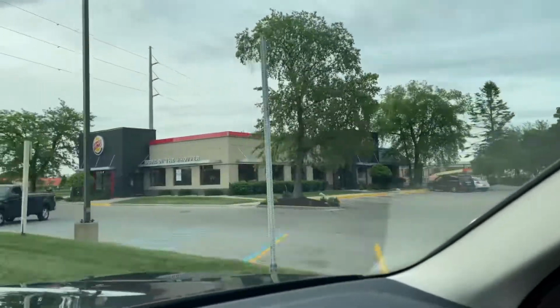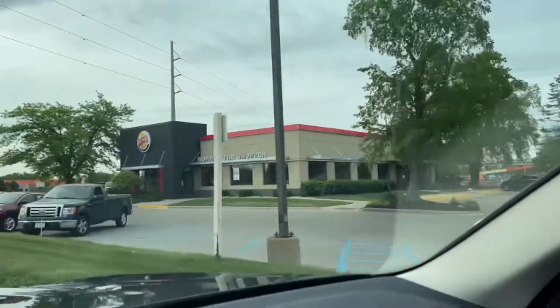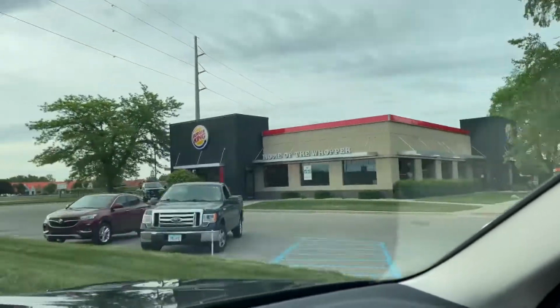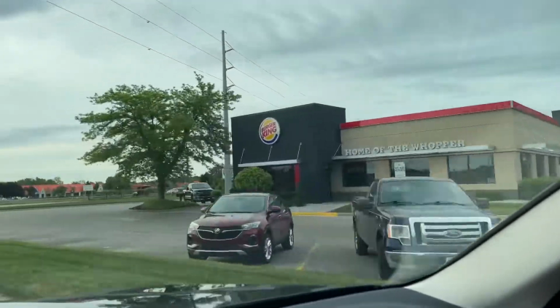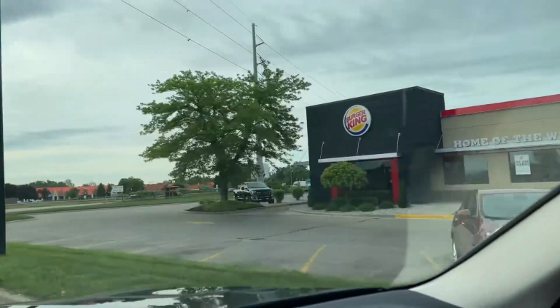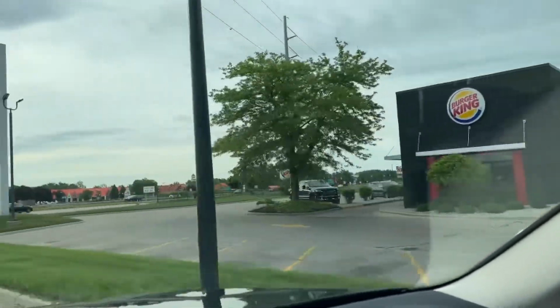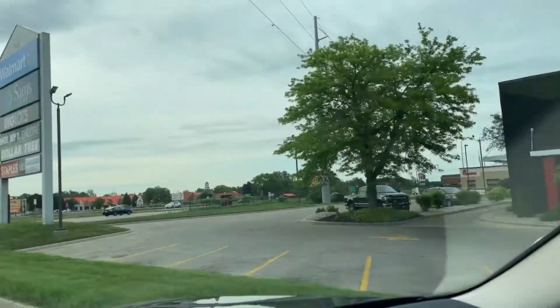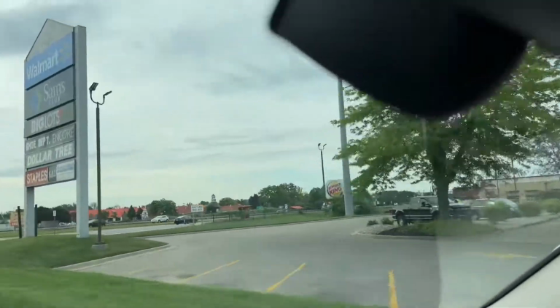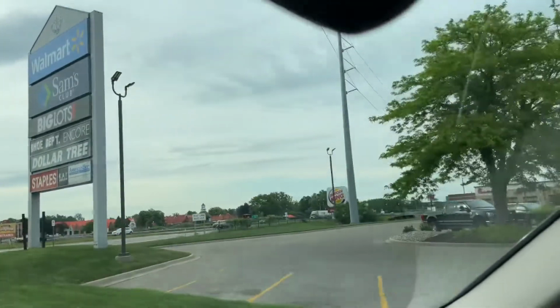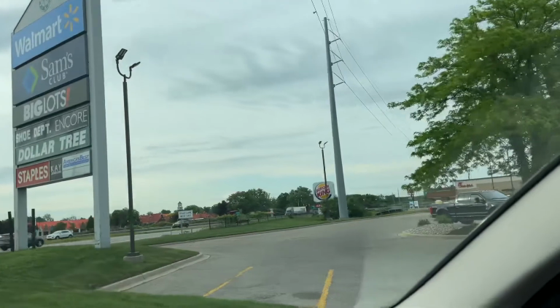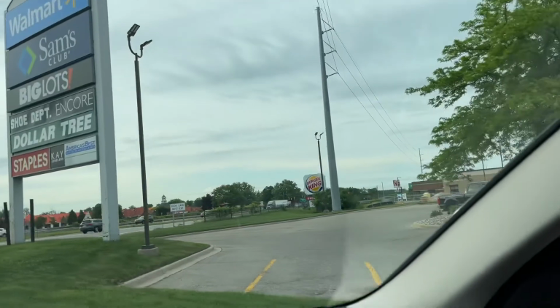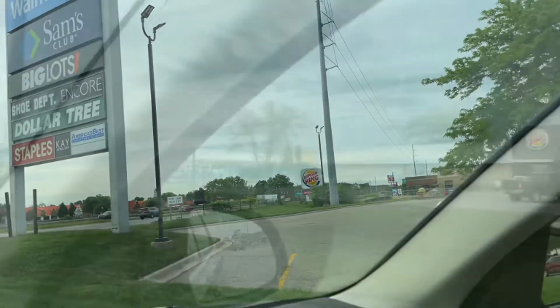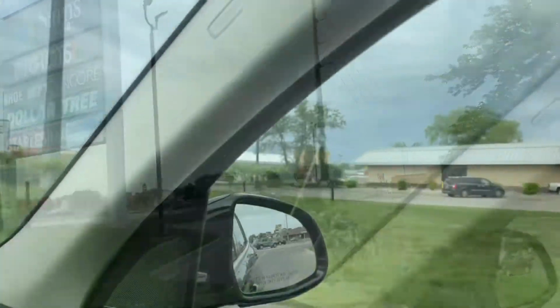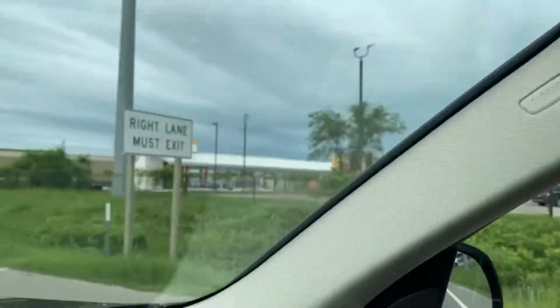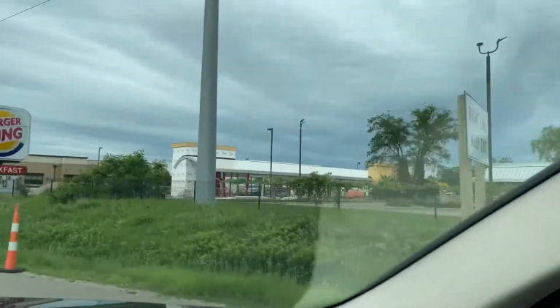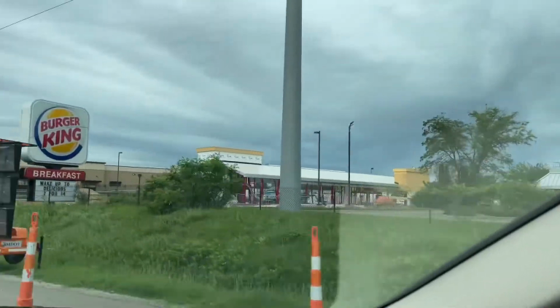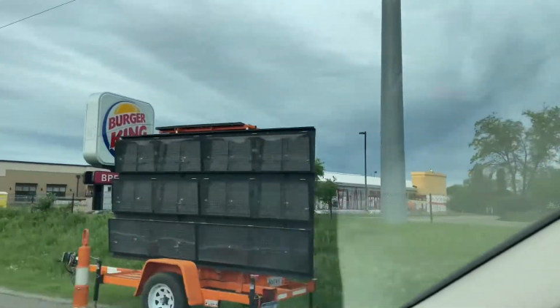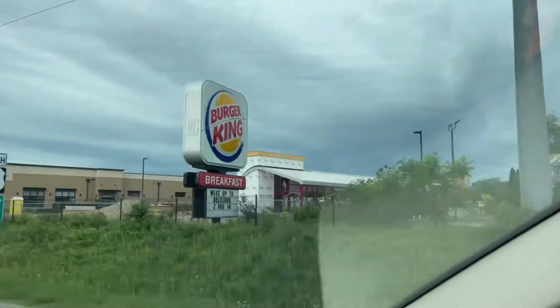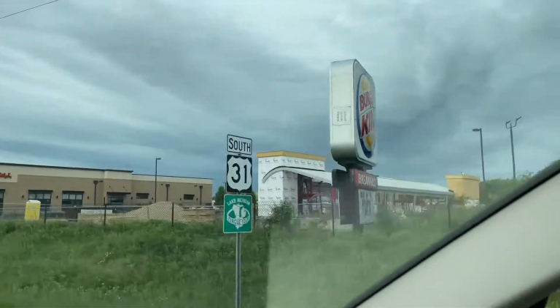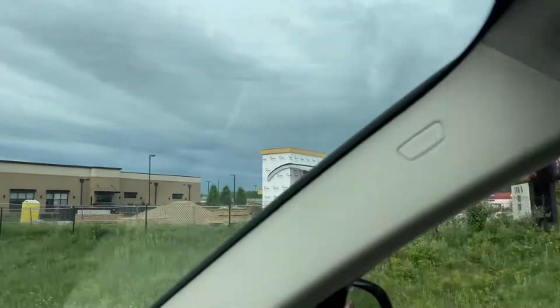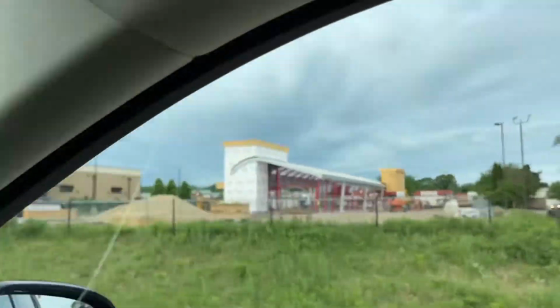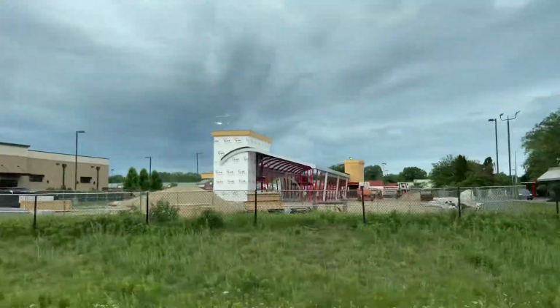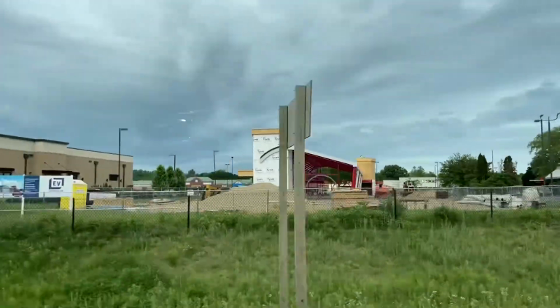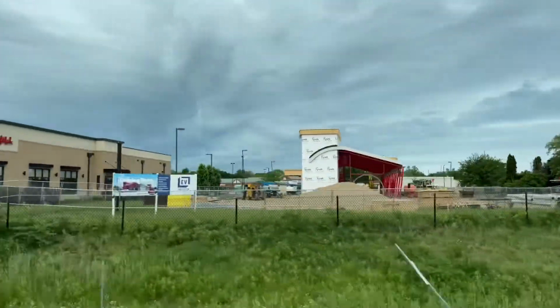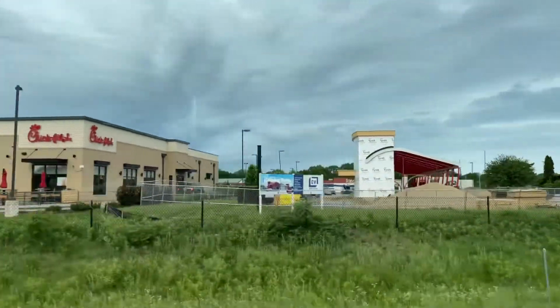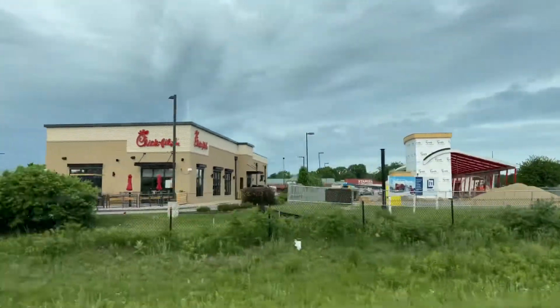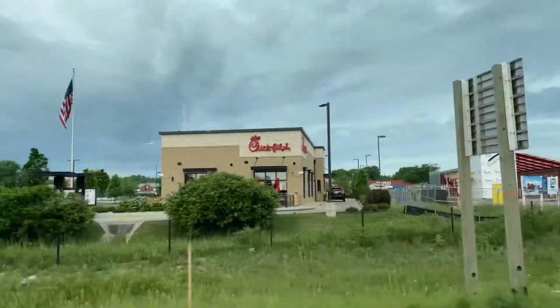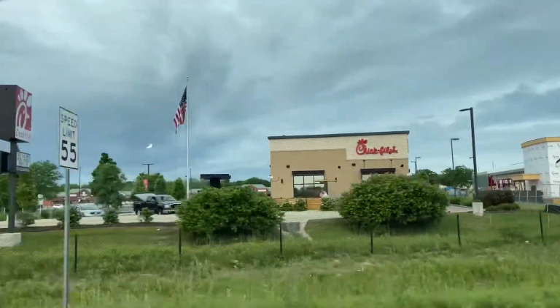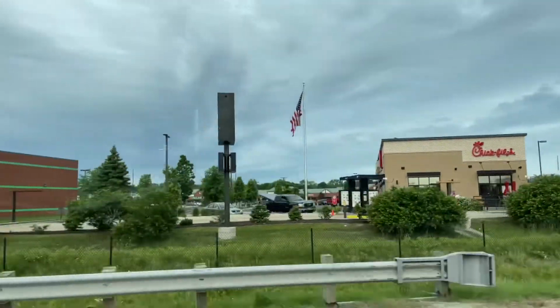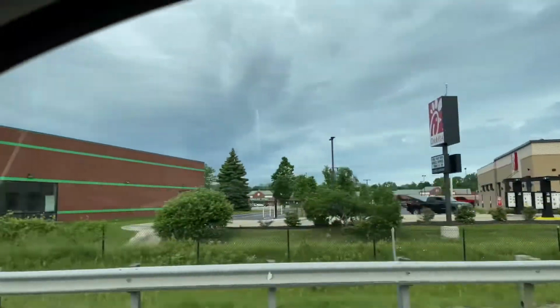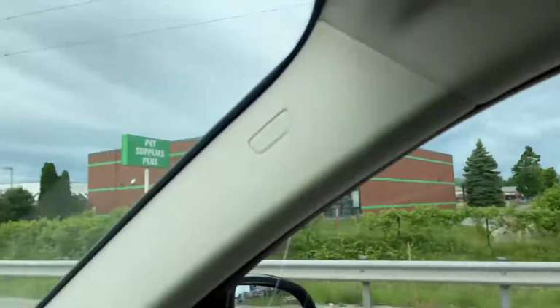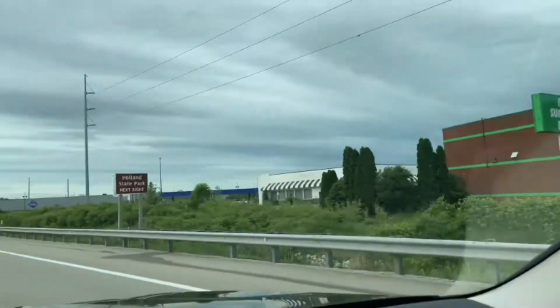A nice retail center here in Holland. Heading out, you can see the Tommie building from the highway — our newest site, a corporate-owned location in Holland, Michigan.